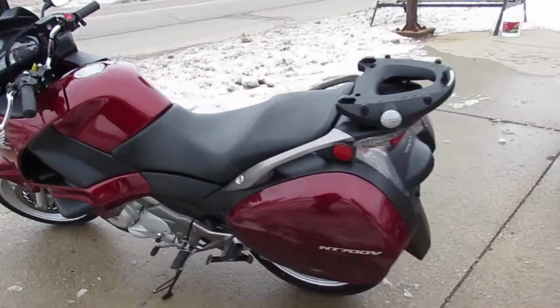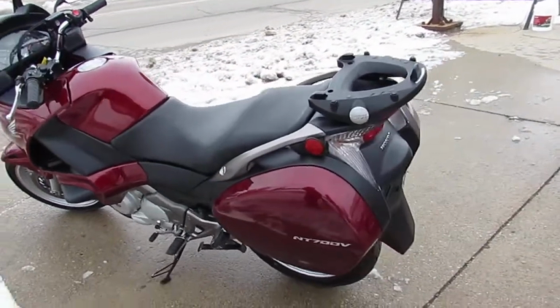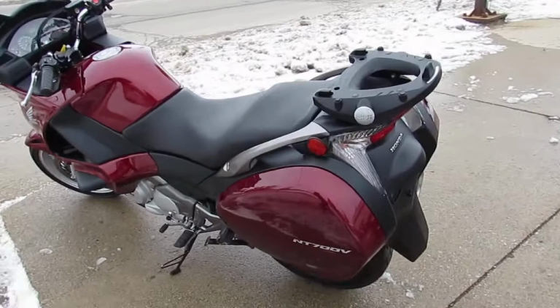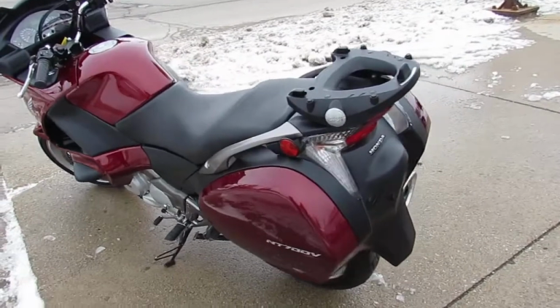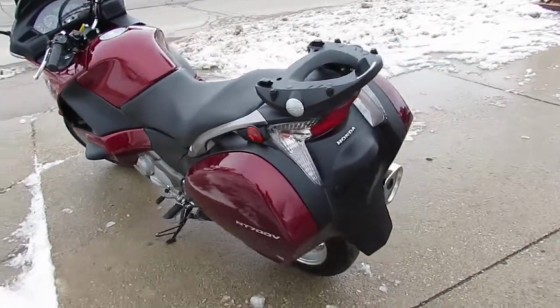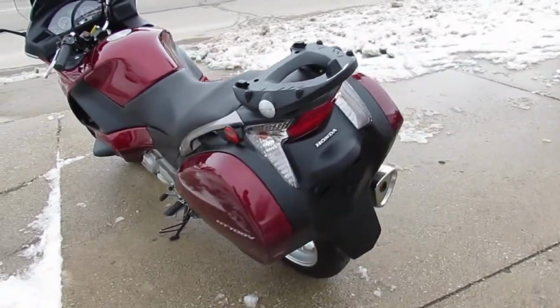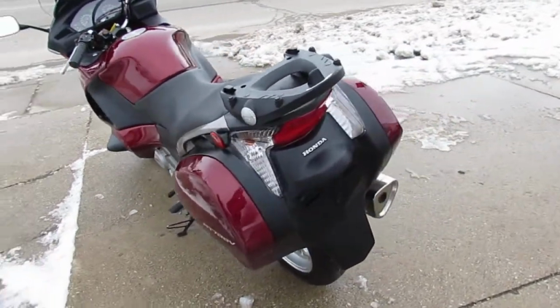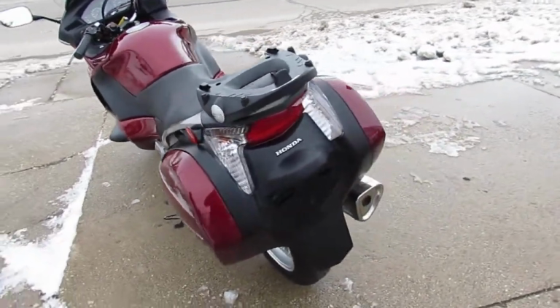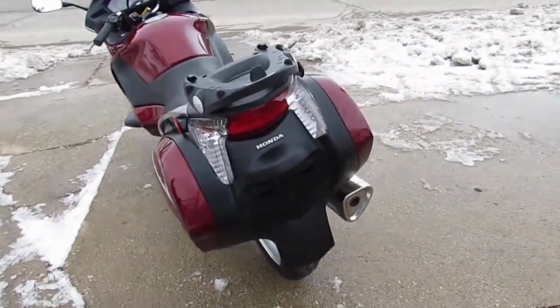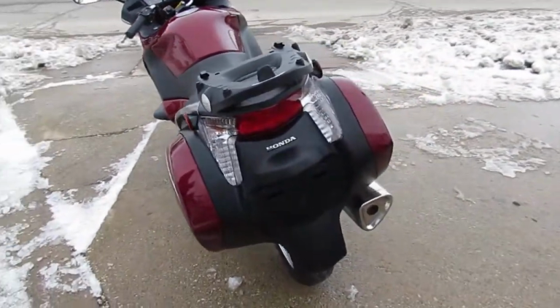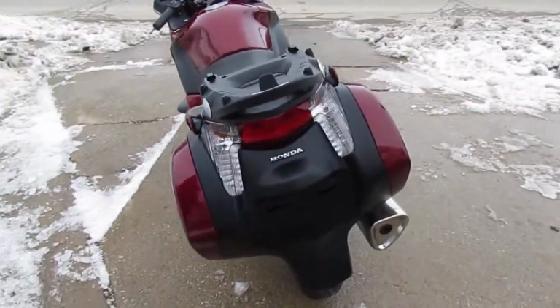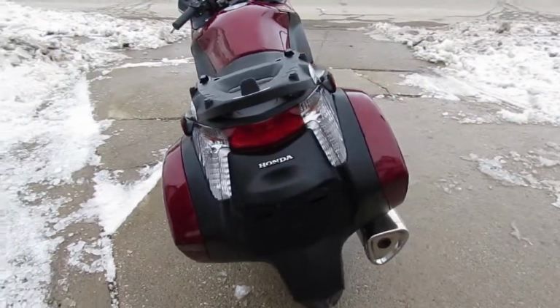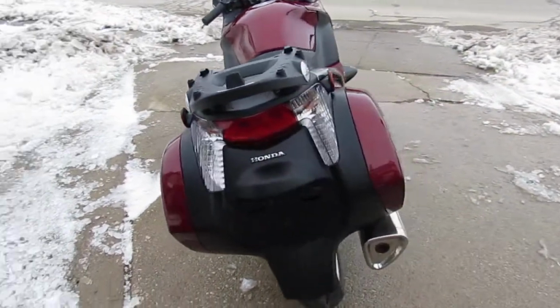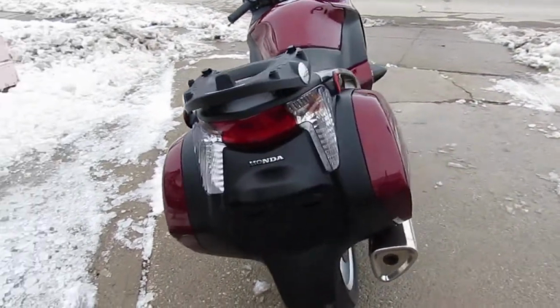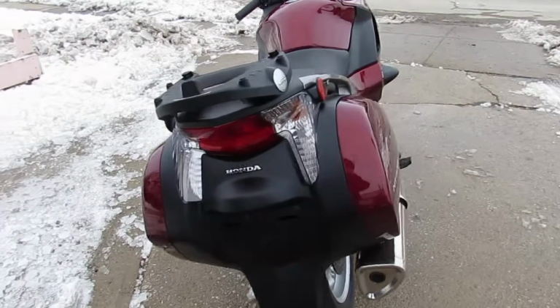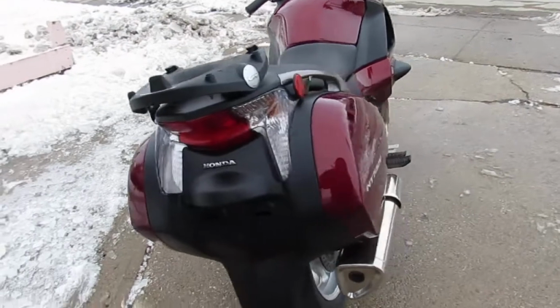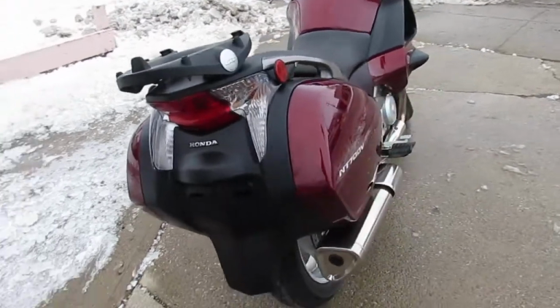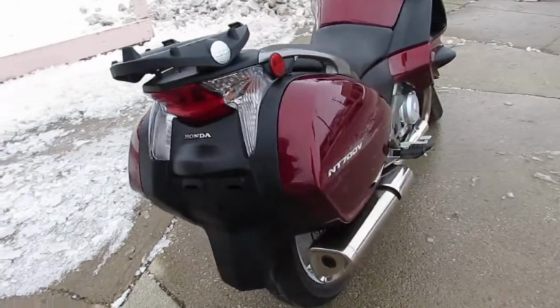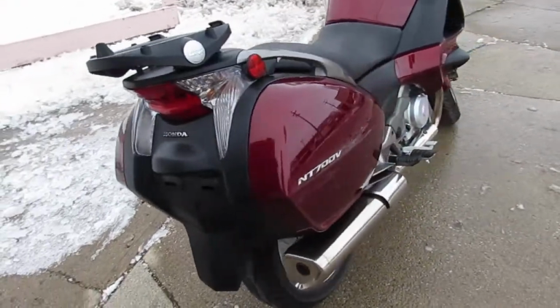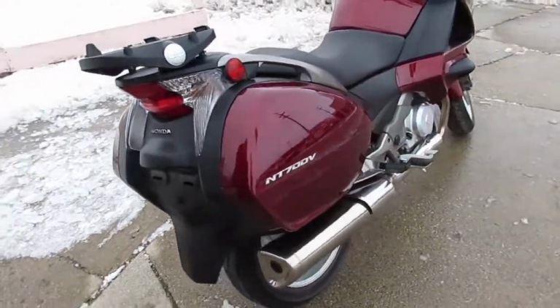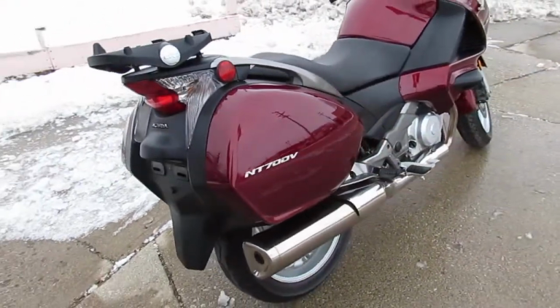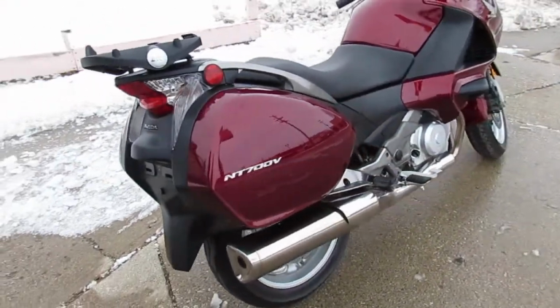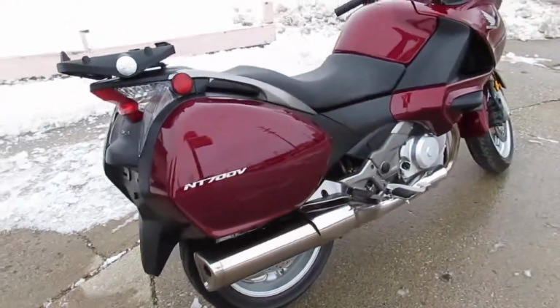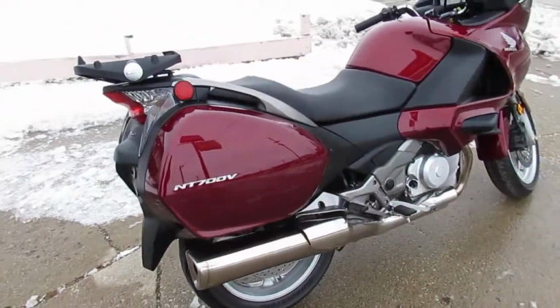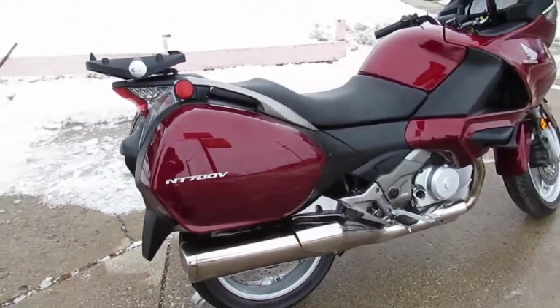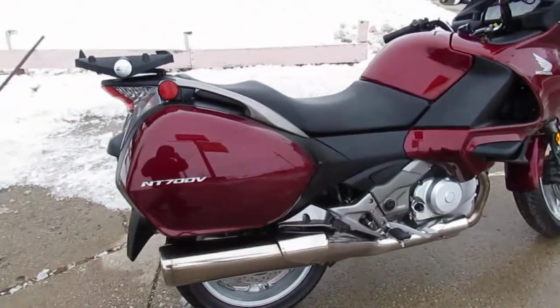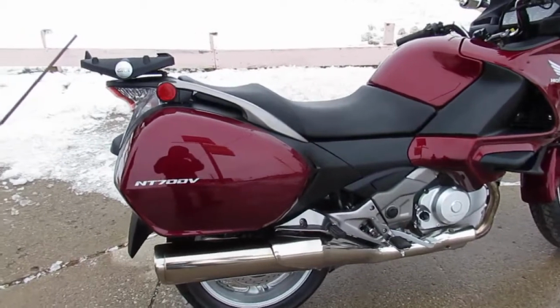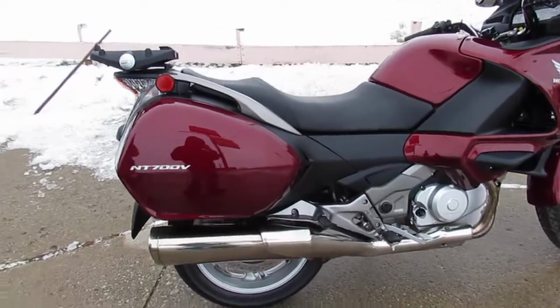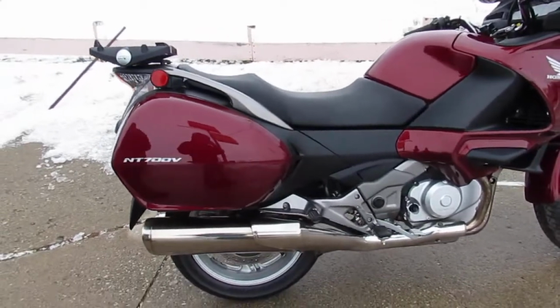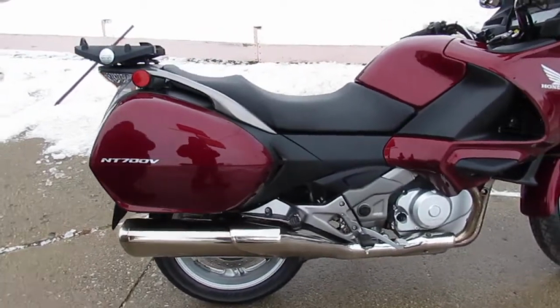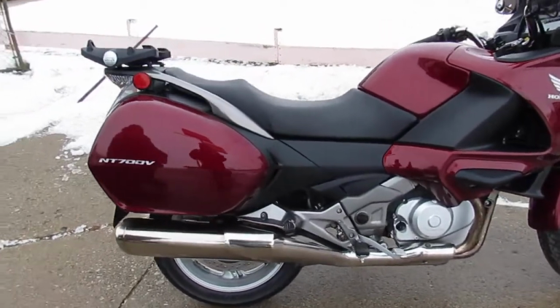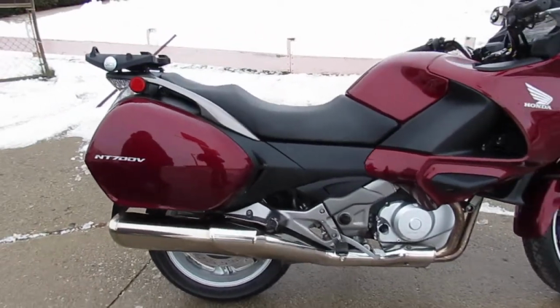Why buy new, save thousands, and buy this one with confidence? Guaranteed financing, leasing programs, layaway programs, and your trades are always welcome, guys. Again, that's a 2010 Honda NT700, only $45.99.